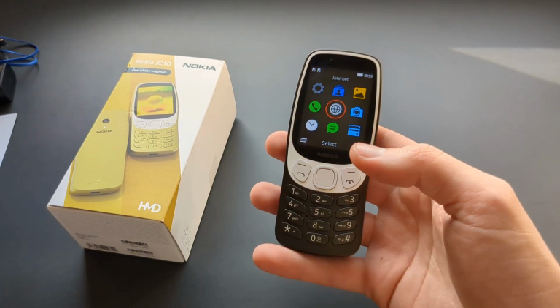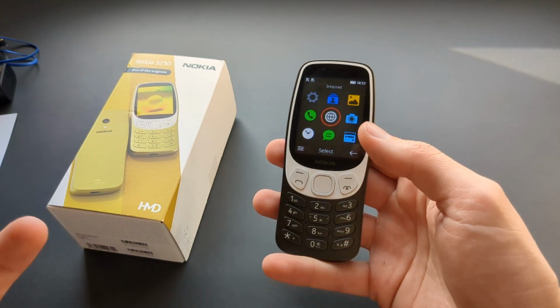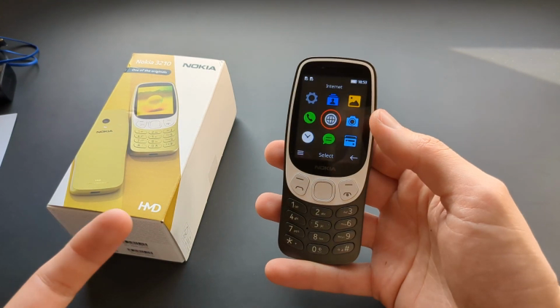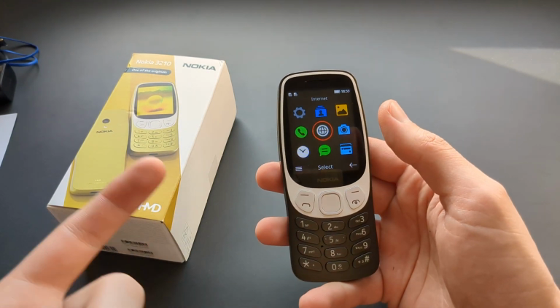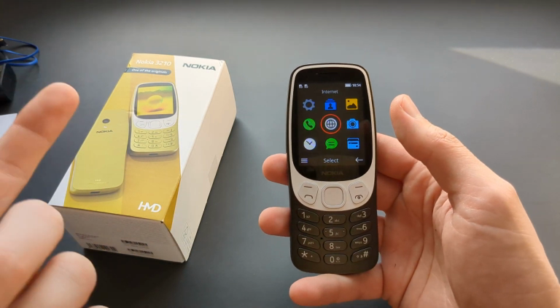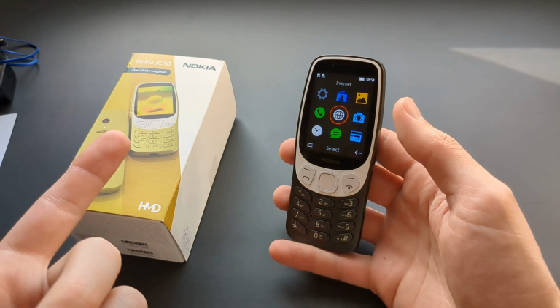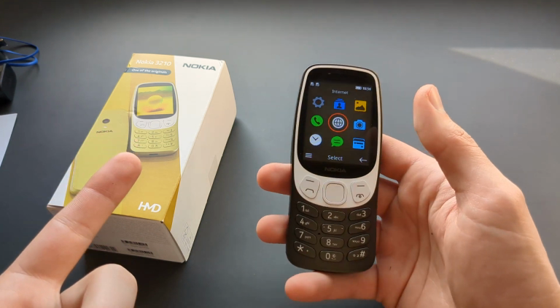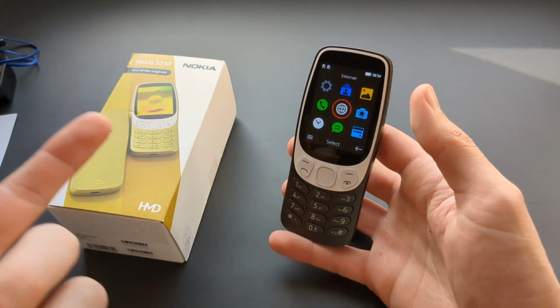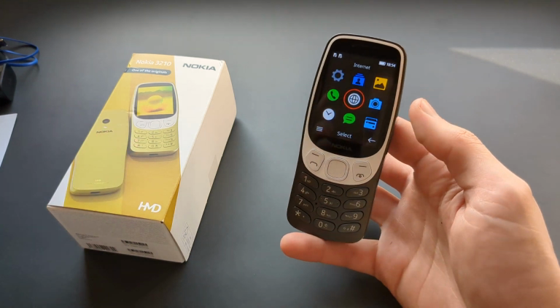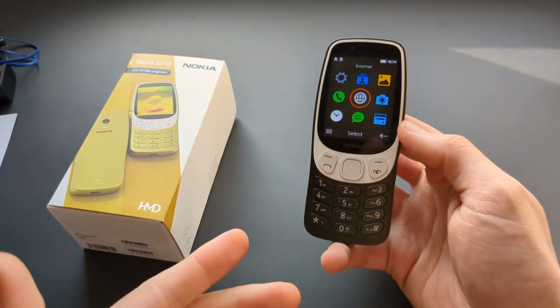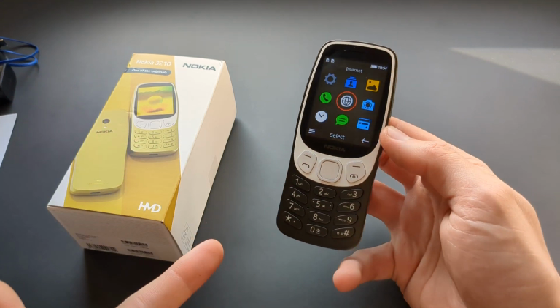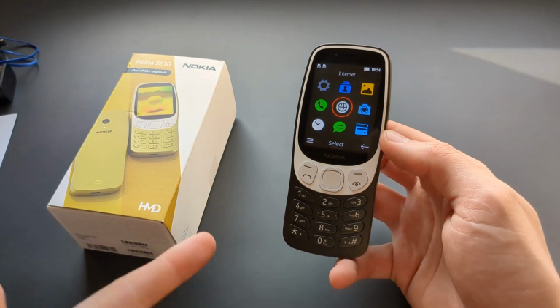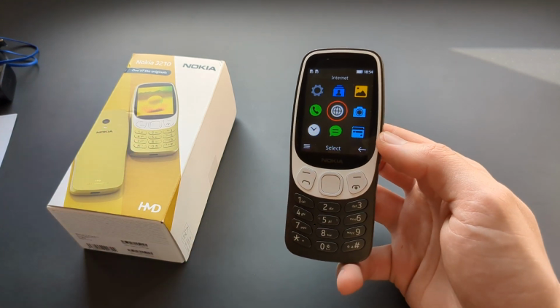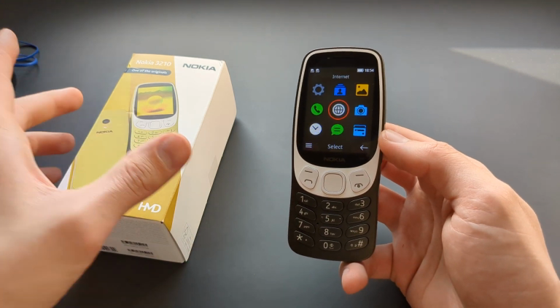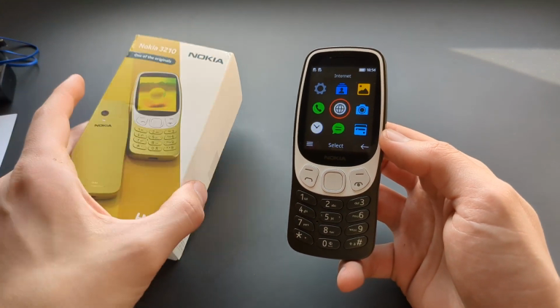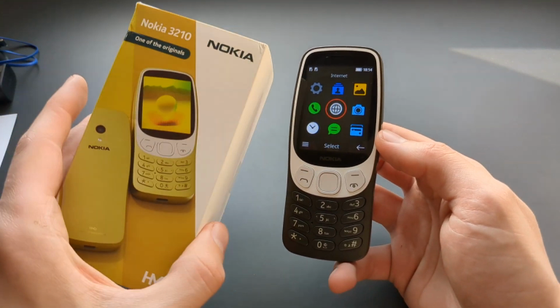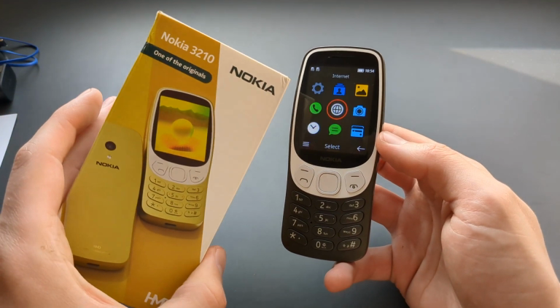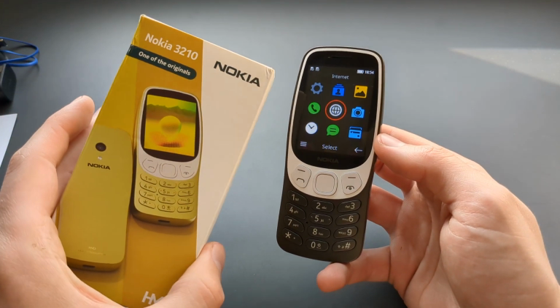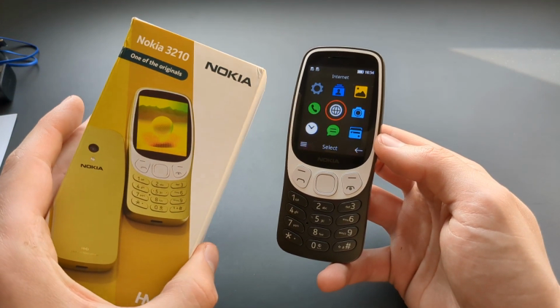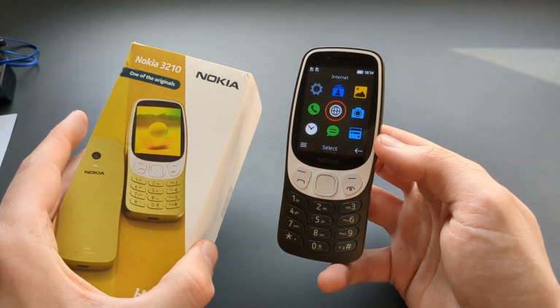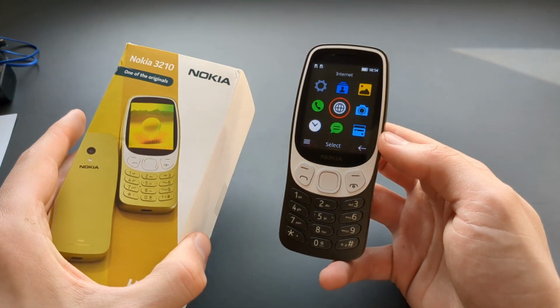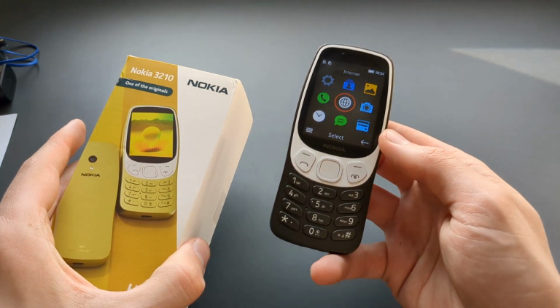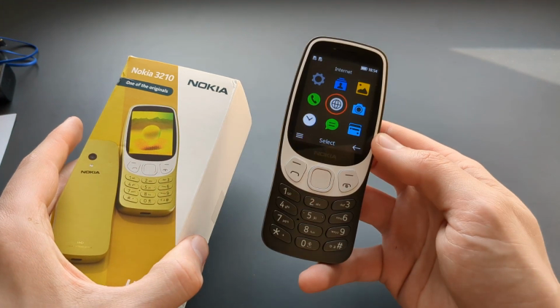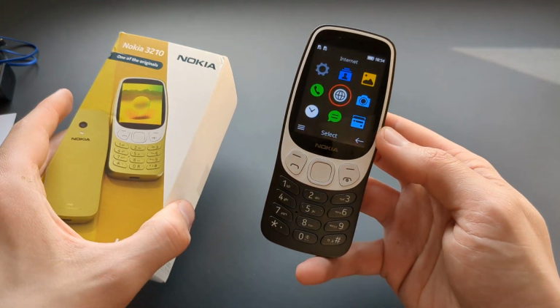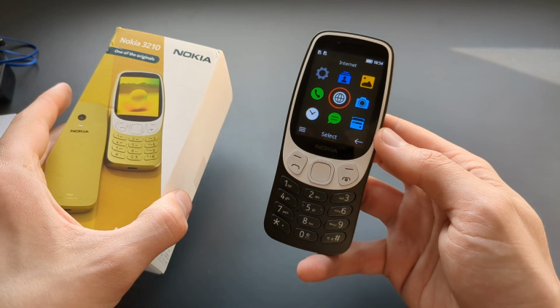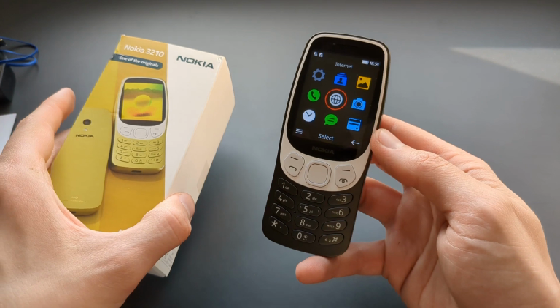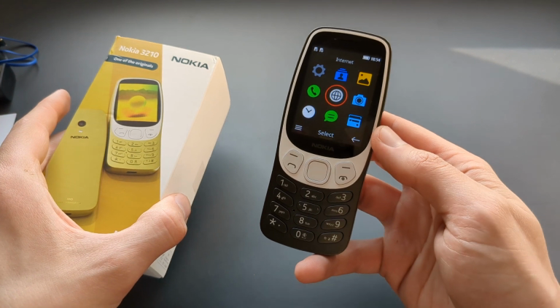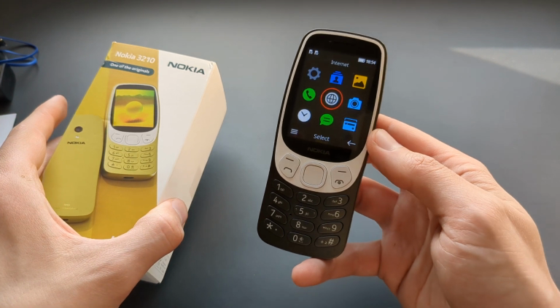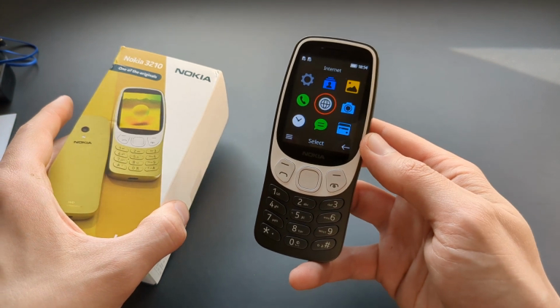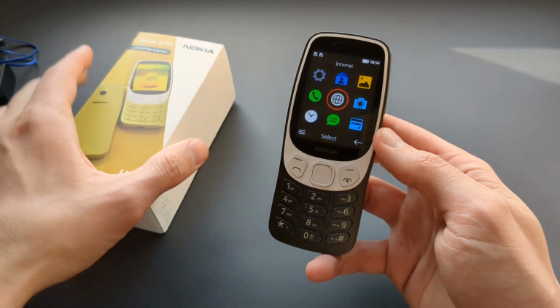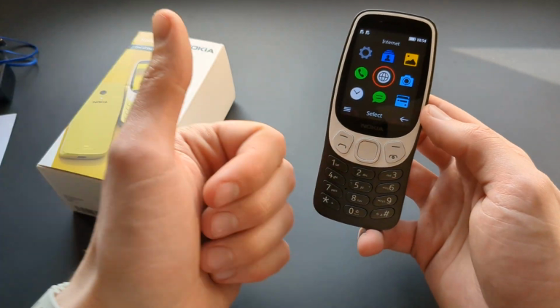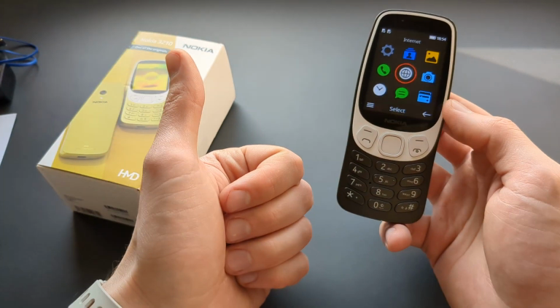If you want to see more videos about this phone, make sure to subscribe because I have plenty more coming. See you!